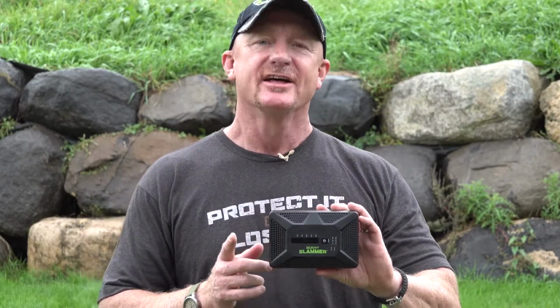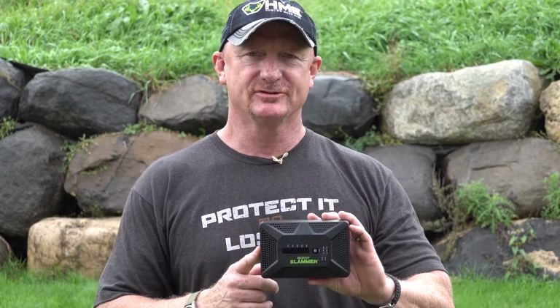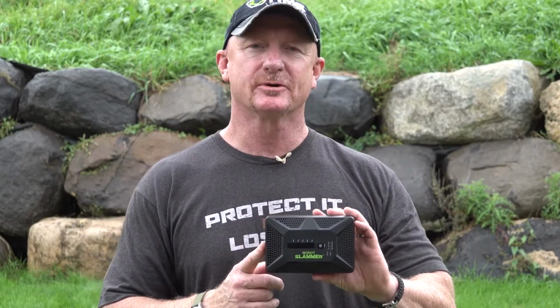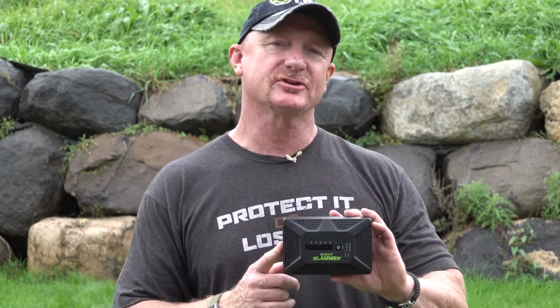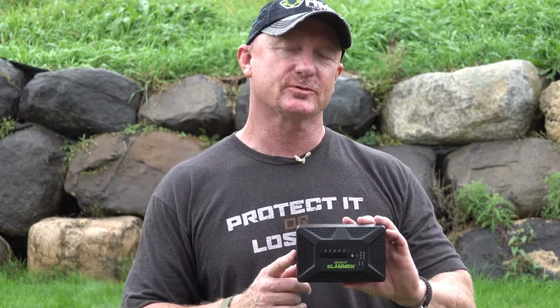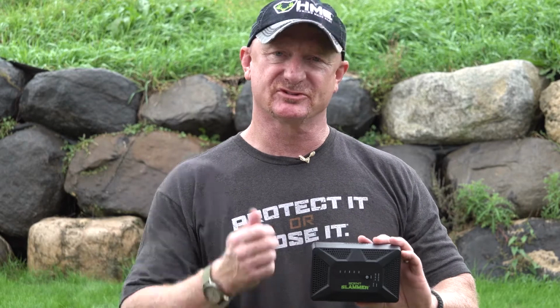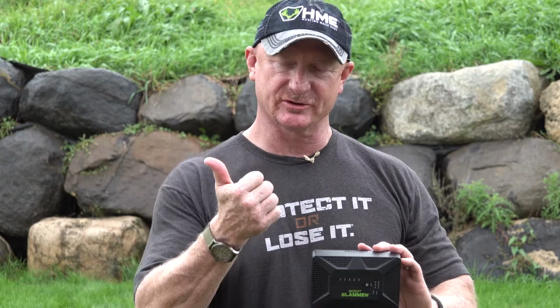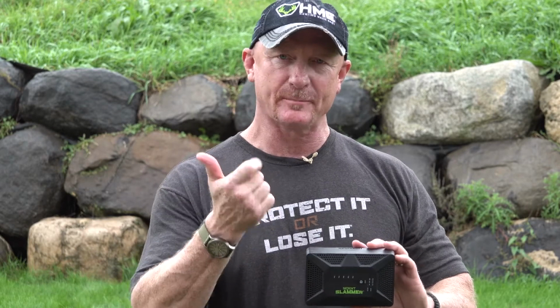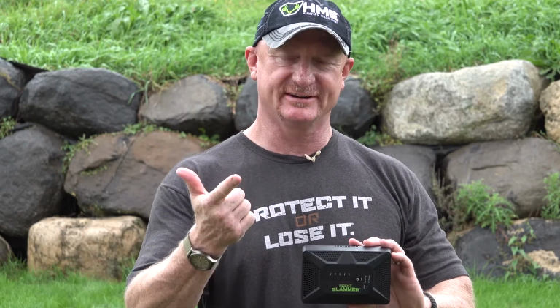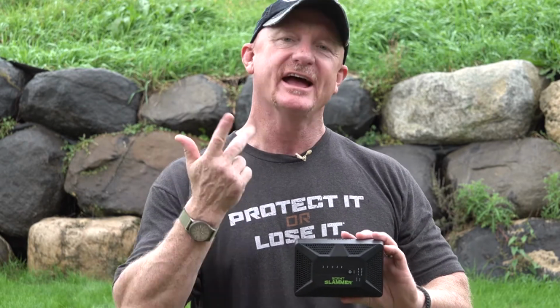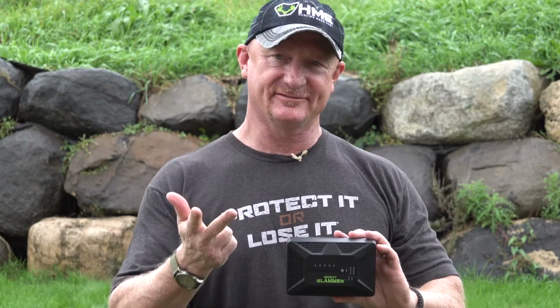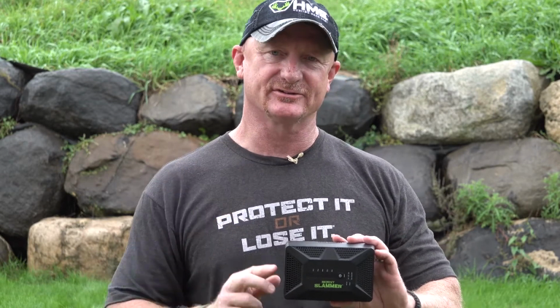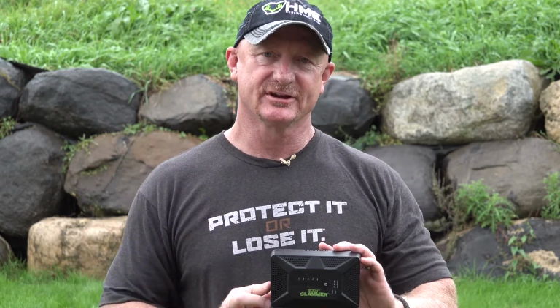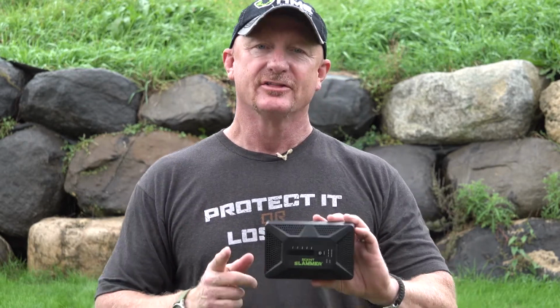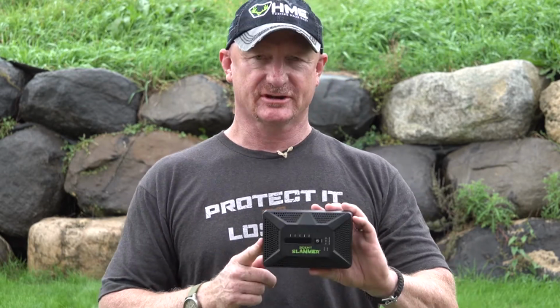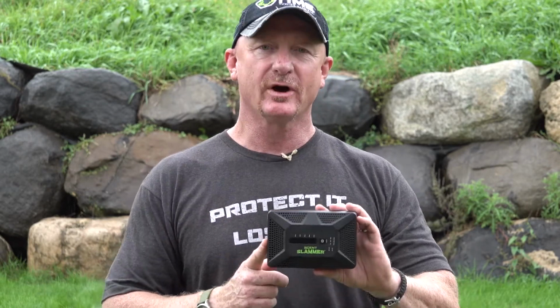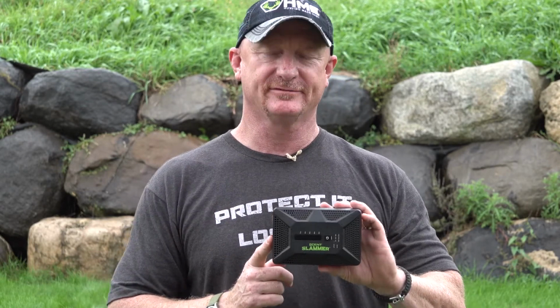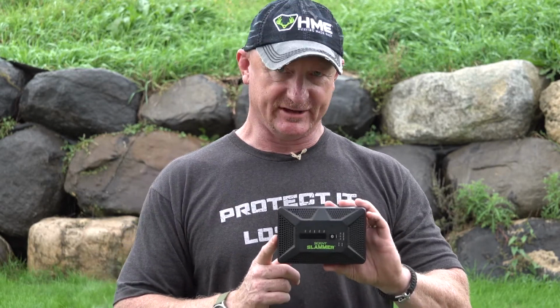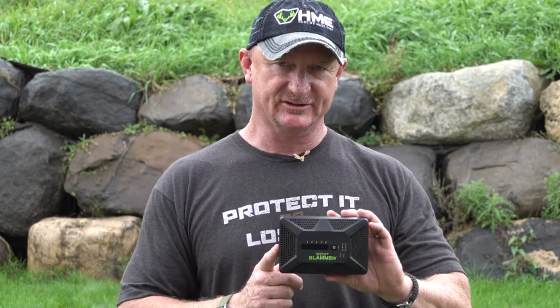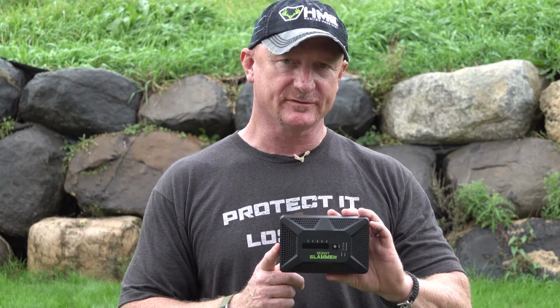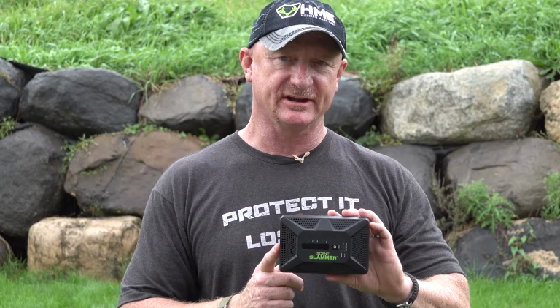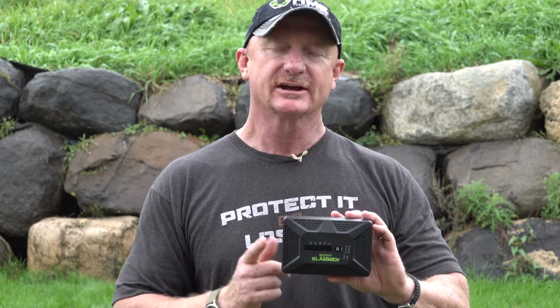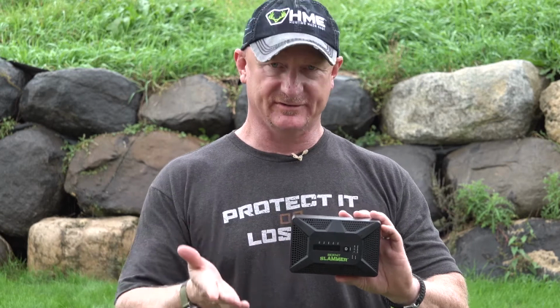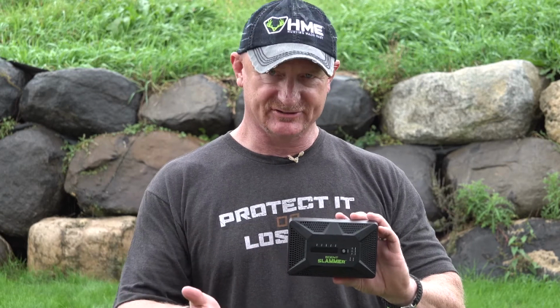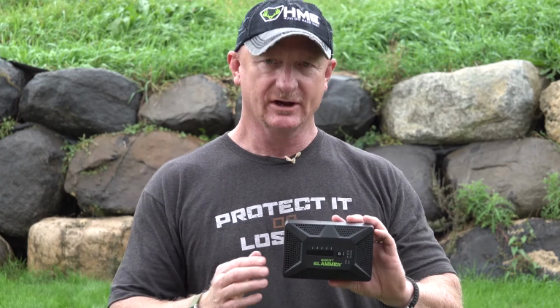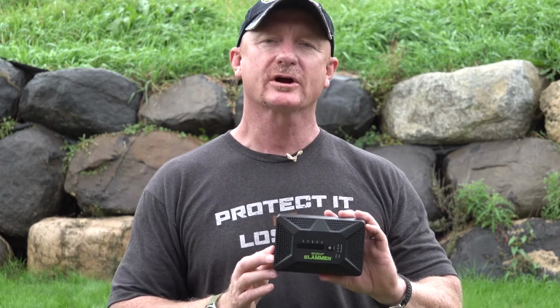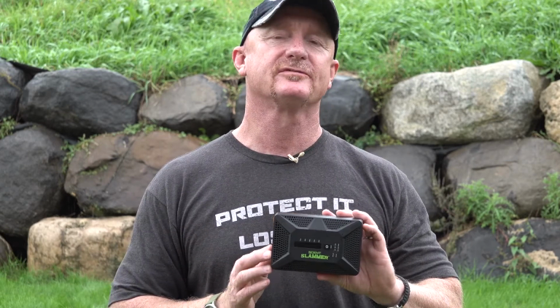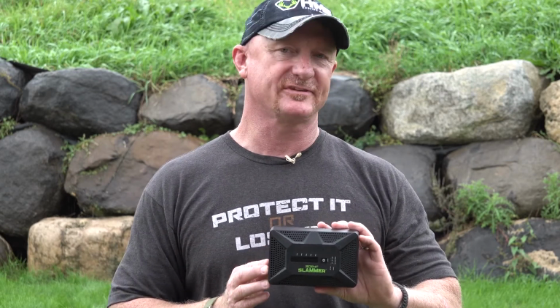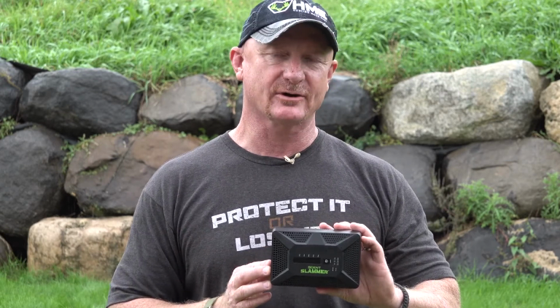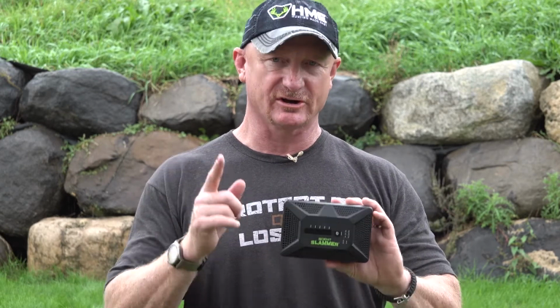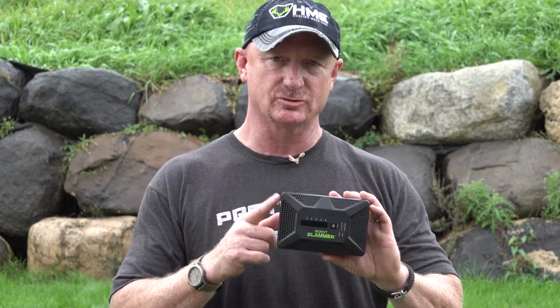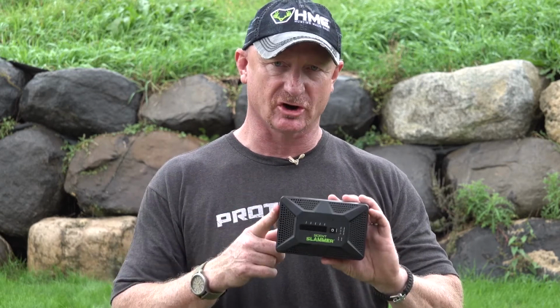This unit produces O3 which kills odors, bacteria, and viruses. It can run off of AC-DC 115, can run off DC, or can run four to five hours on its own charge.